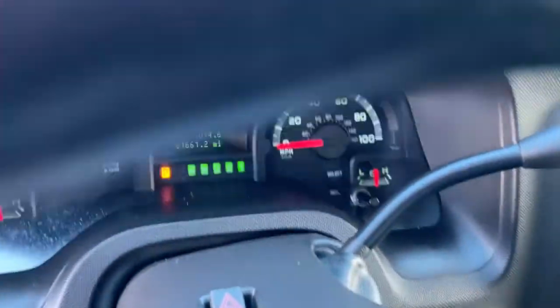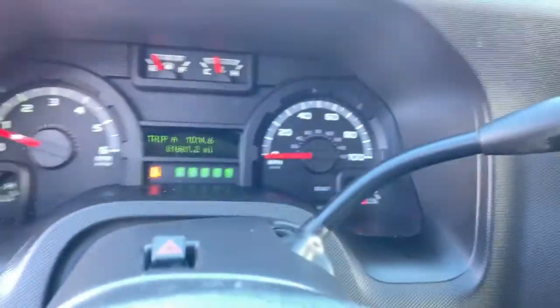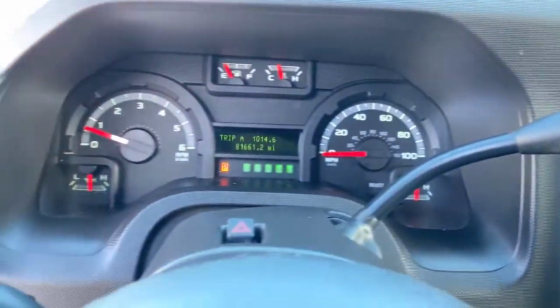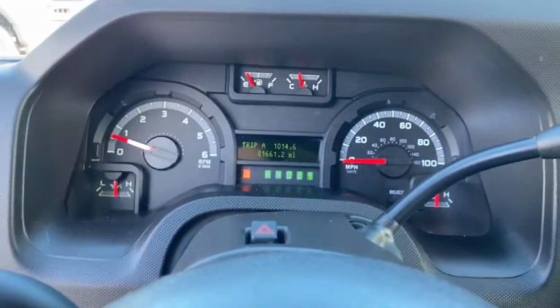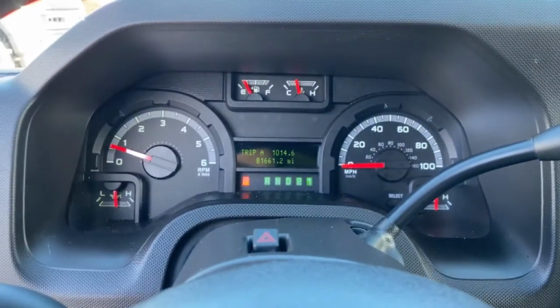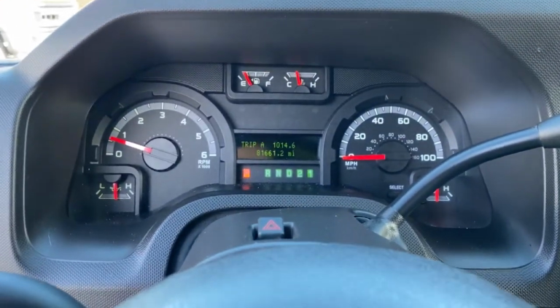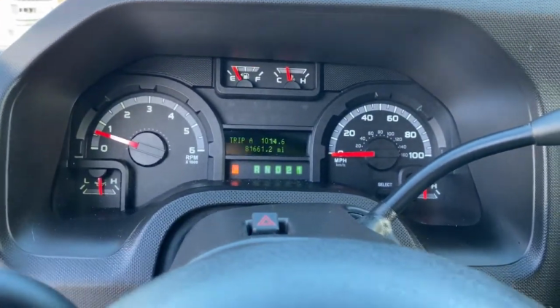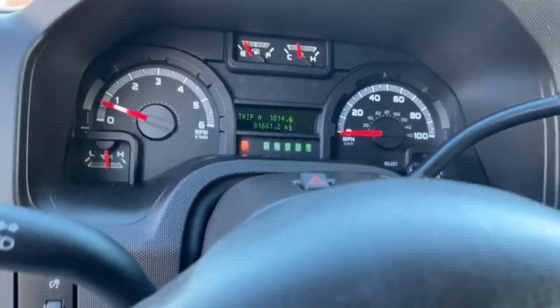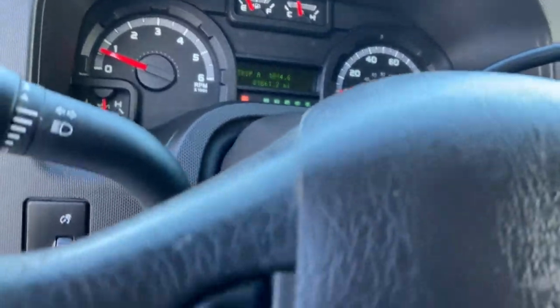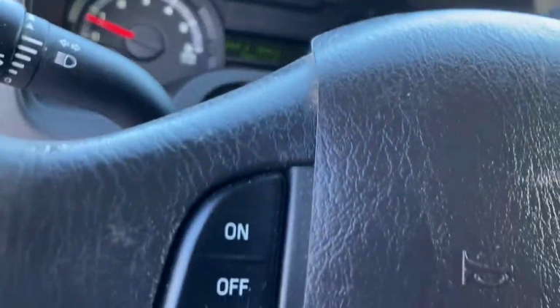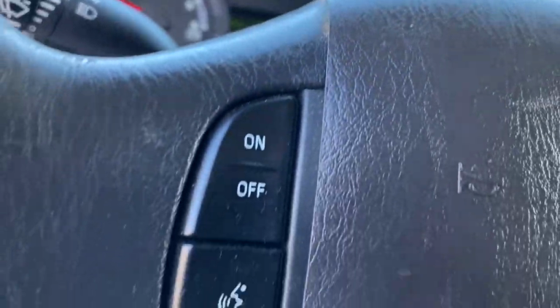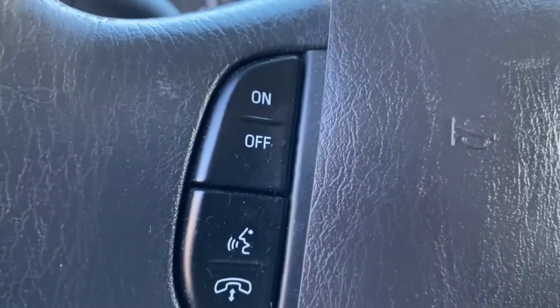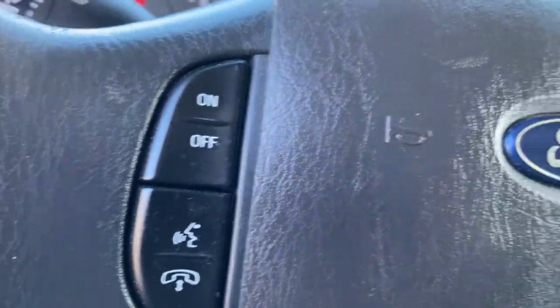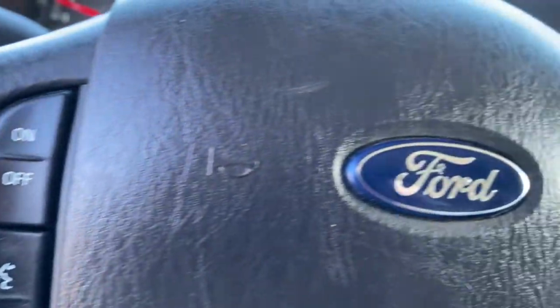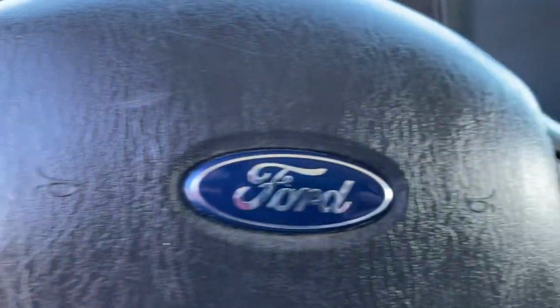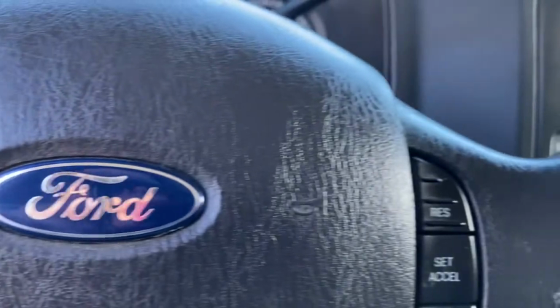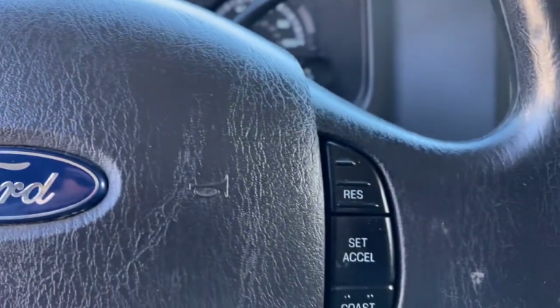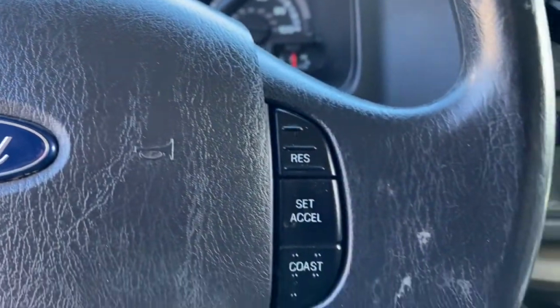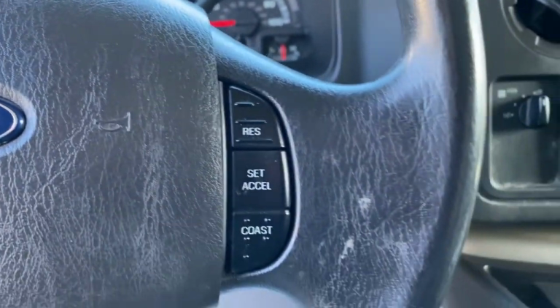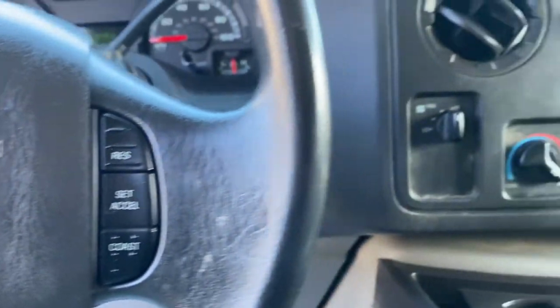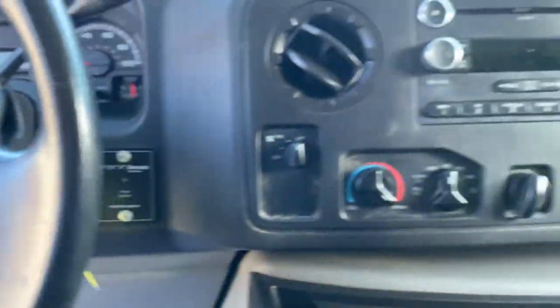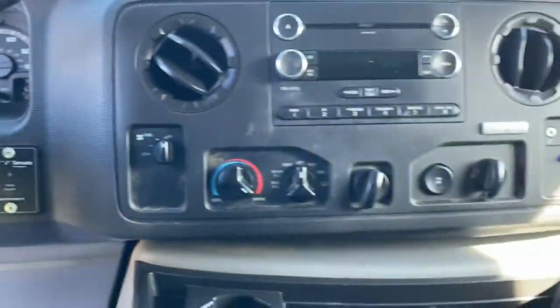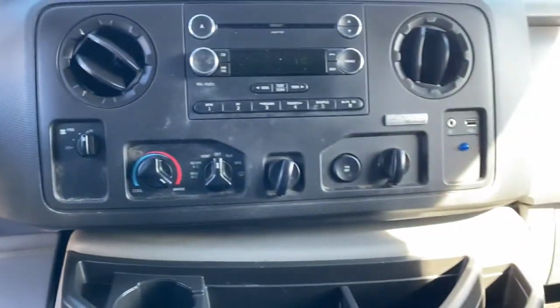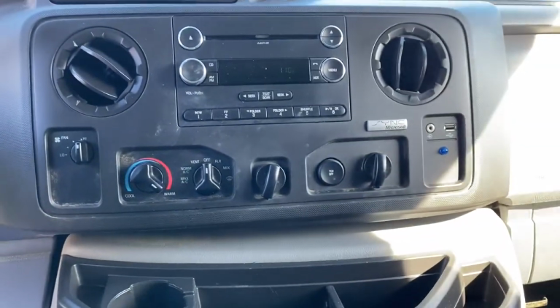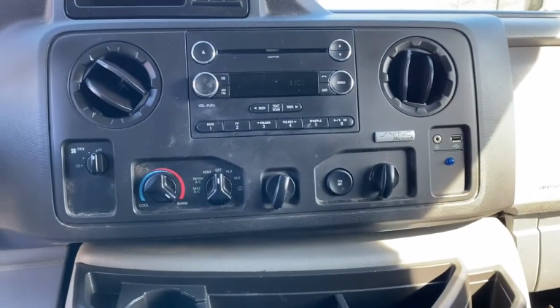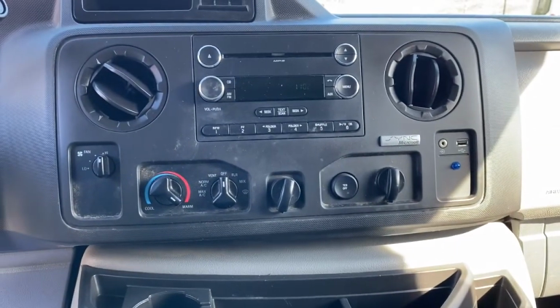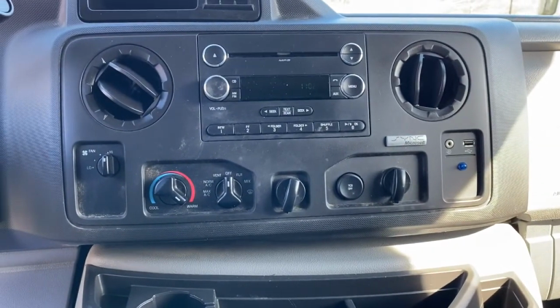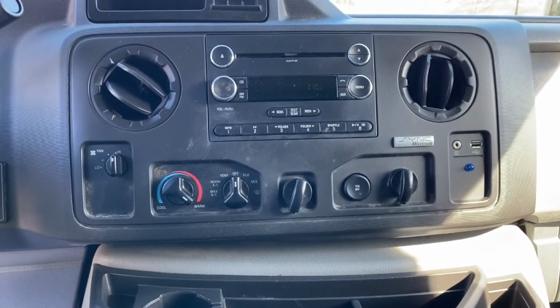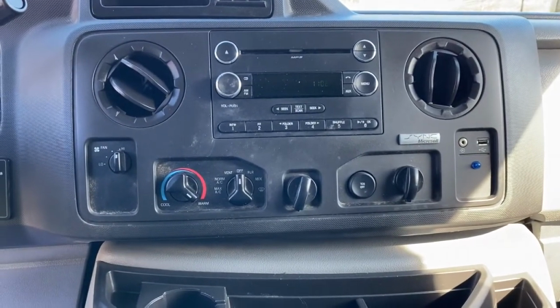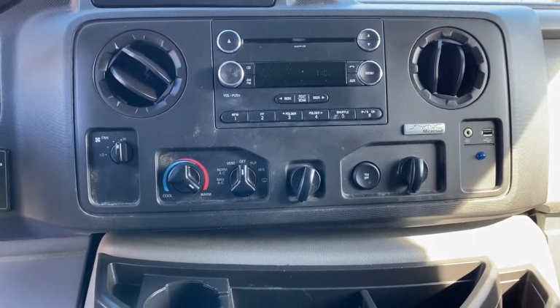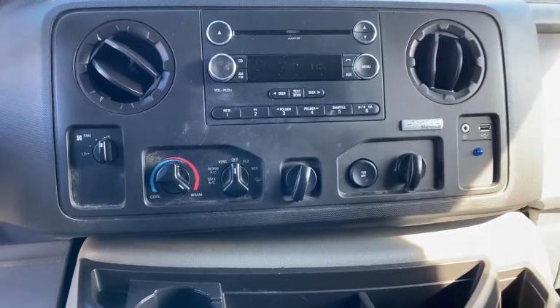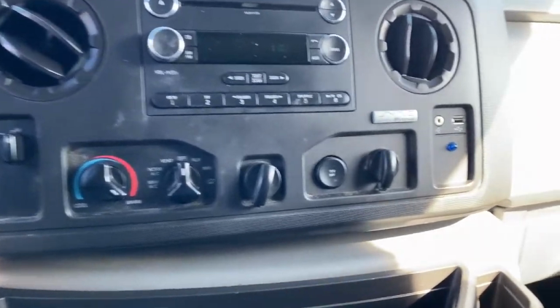Confidence comes standard when you're behind the wheel, prepared for the journey ahead. The following are some of this vehicle's highlighted options: eight-cylinder engine,